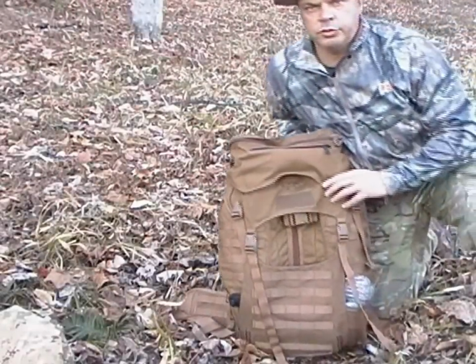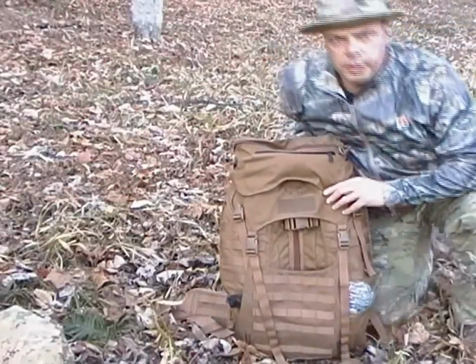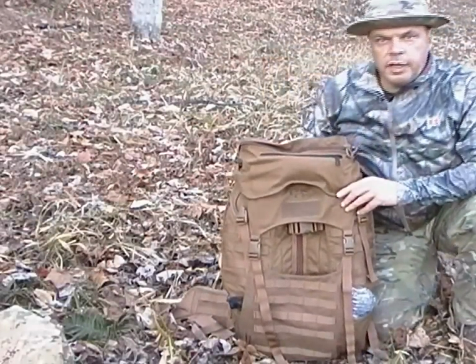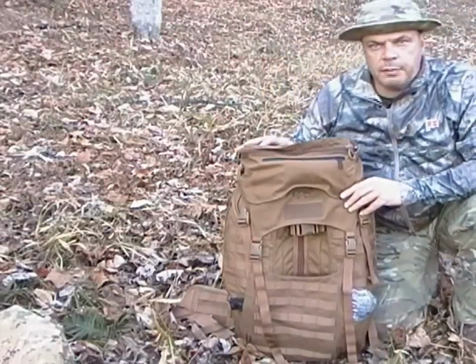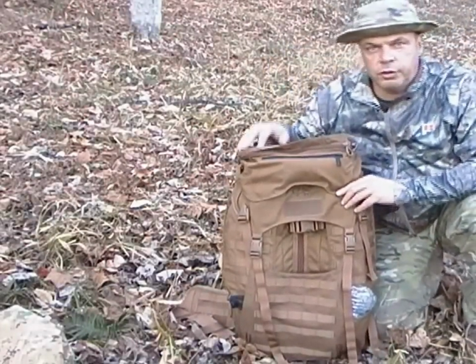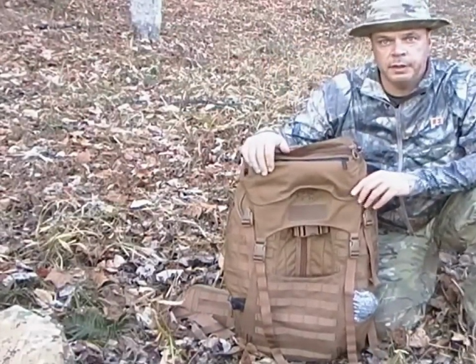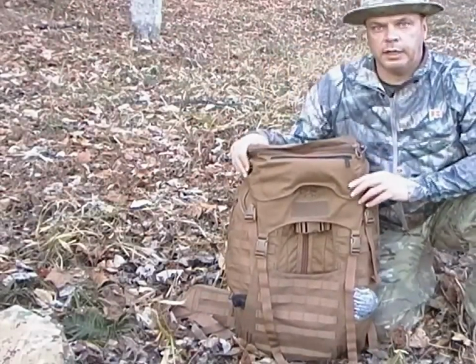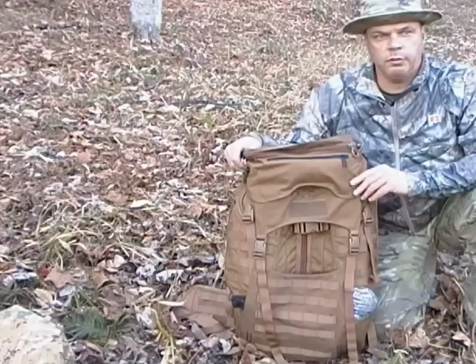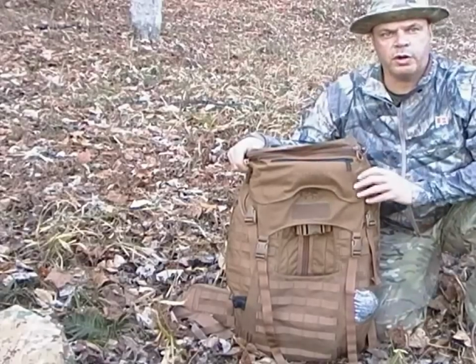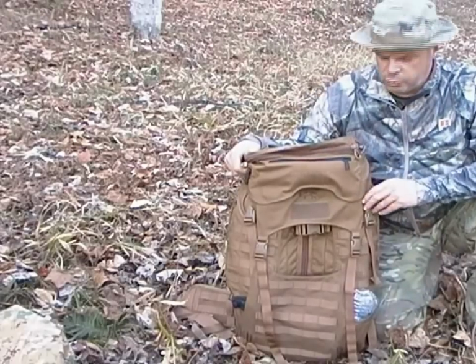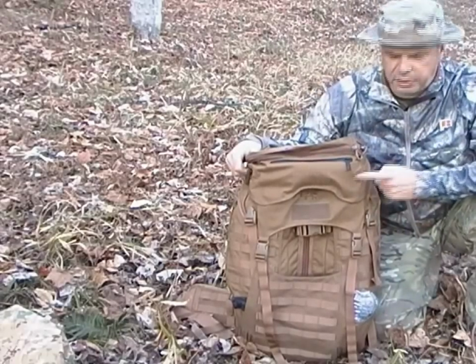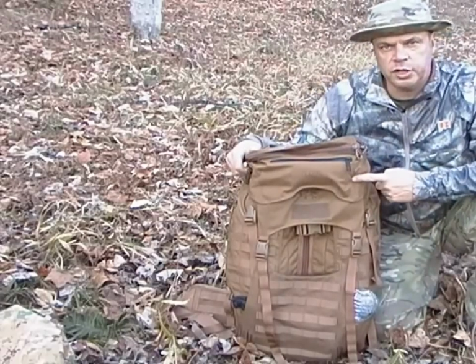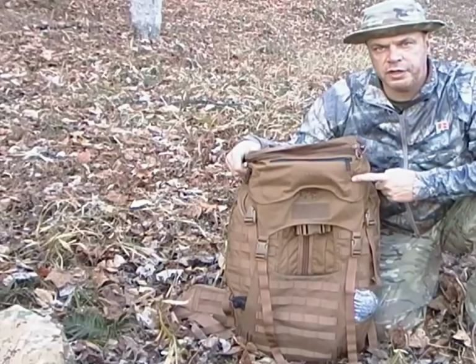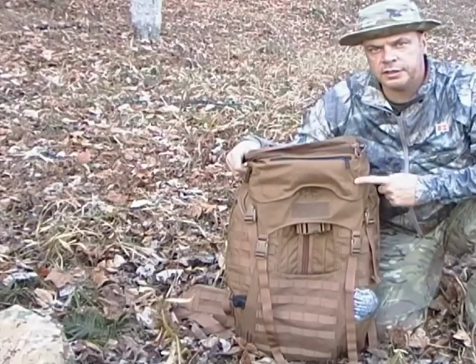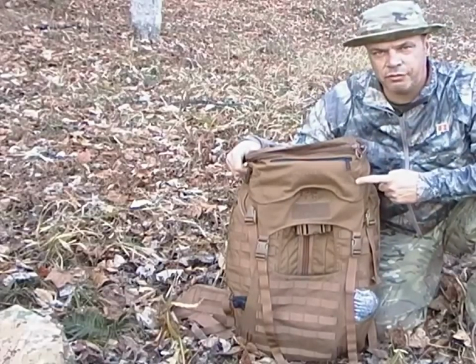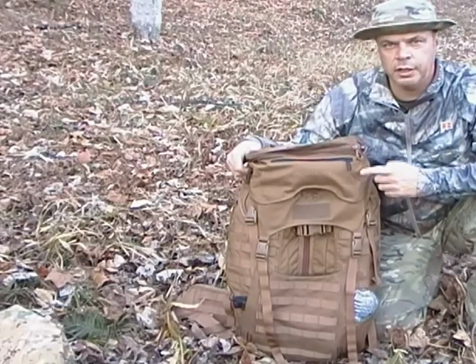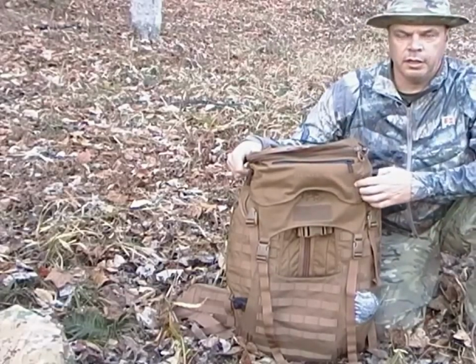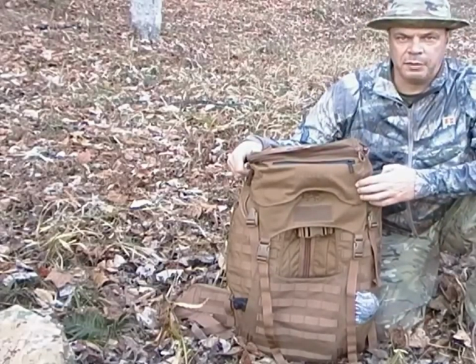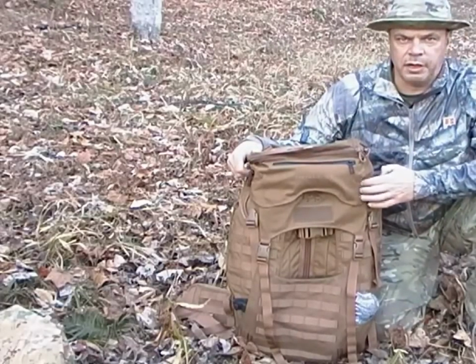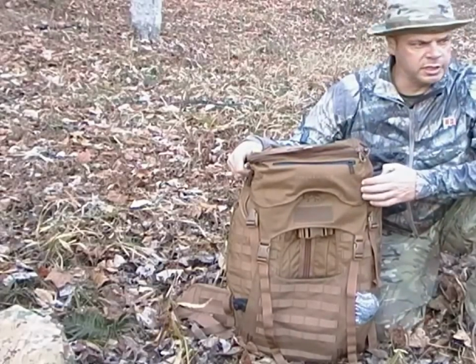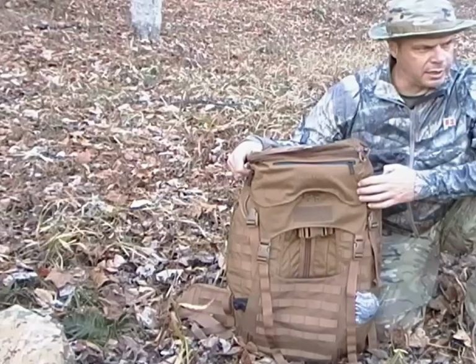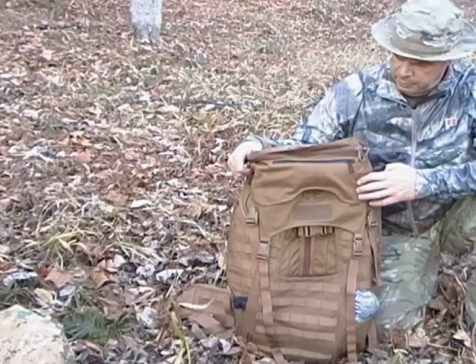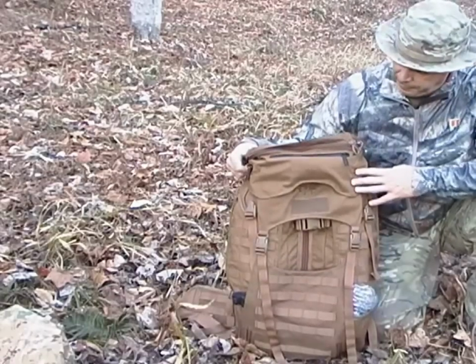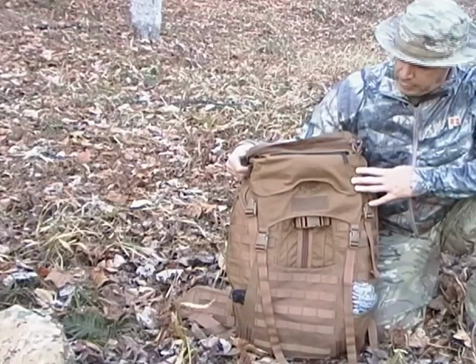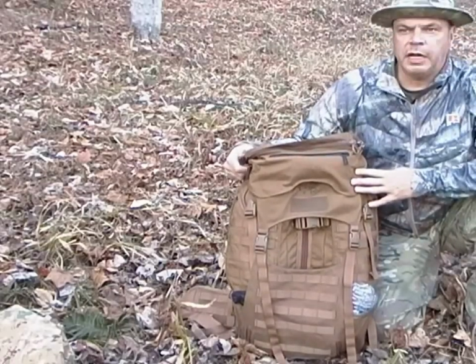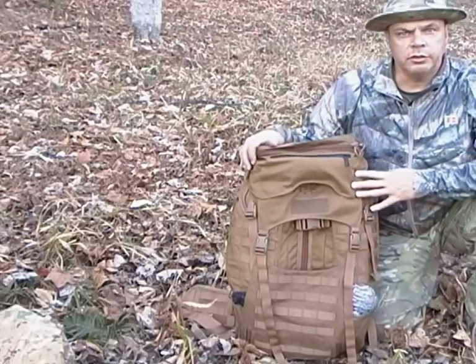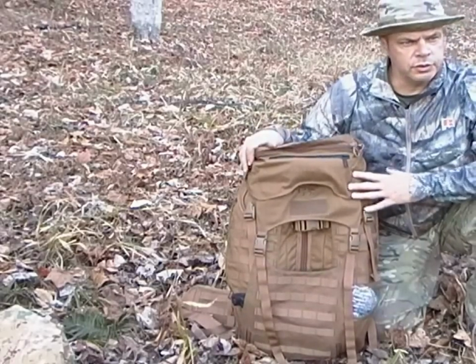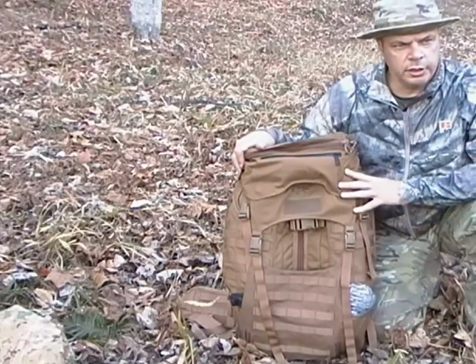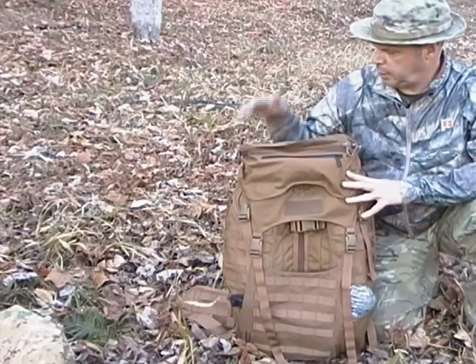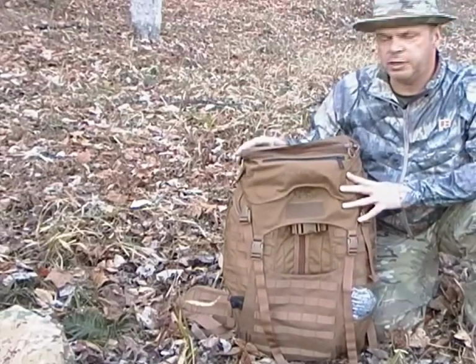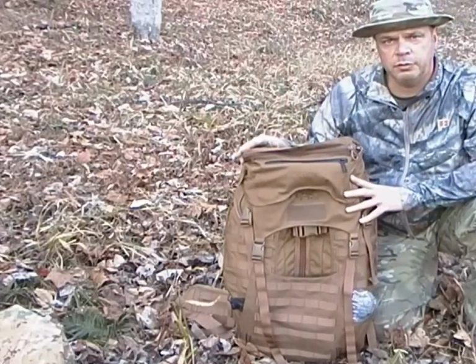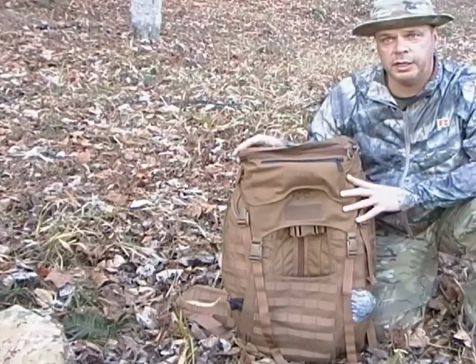Hey YouTube, Ed here, Top of Line Training. I want to do a quick review on the J79 Sky Crane backpack by Eberlestock. I'm down here in the hills of West Virginia and I thought it would be a good time to do that.